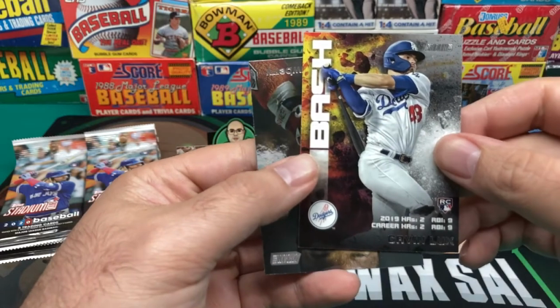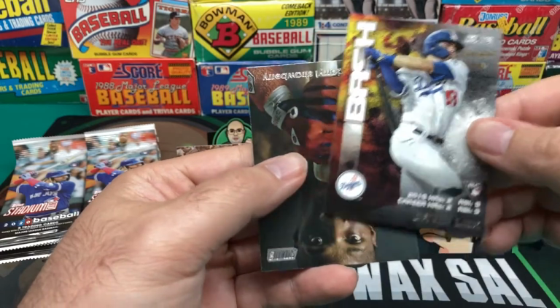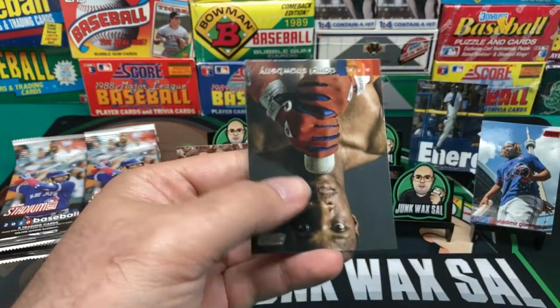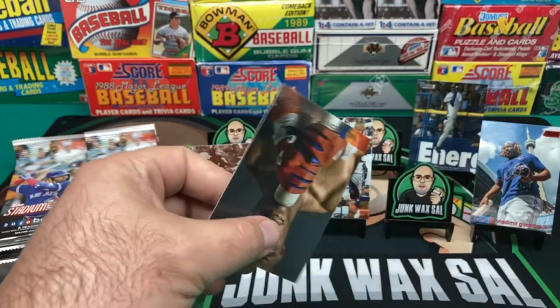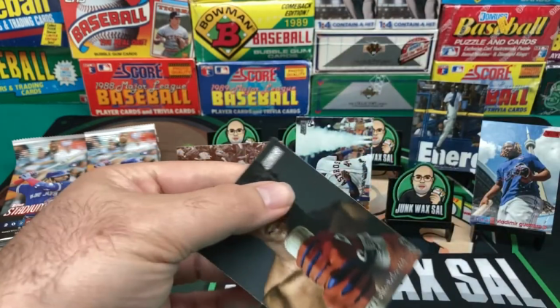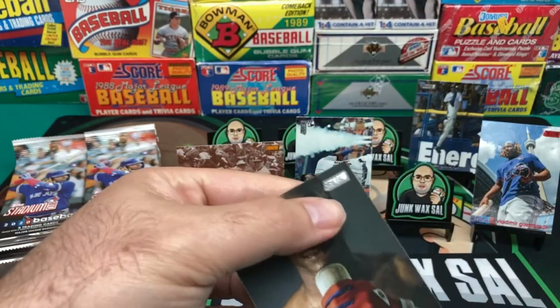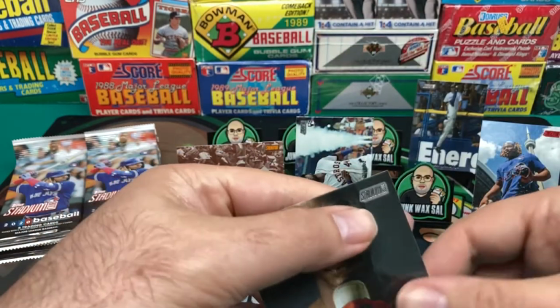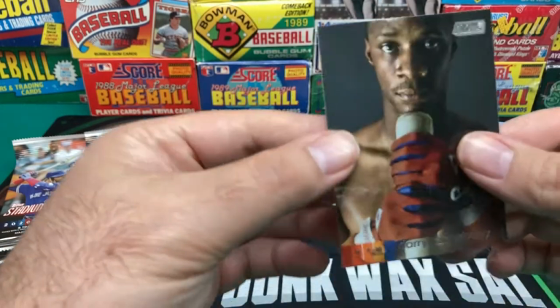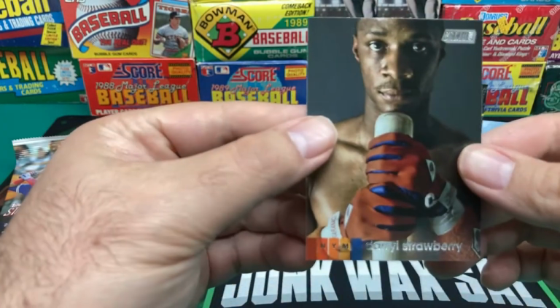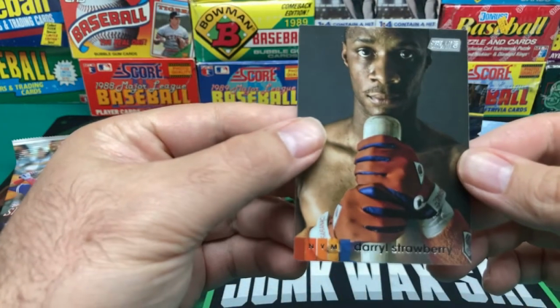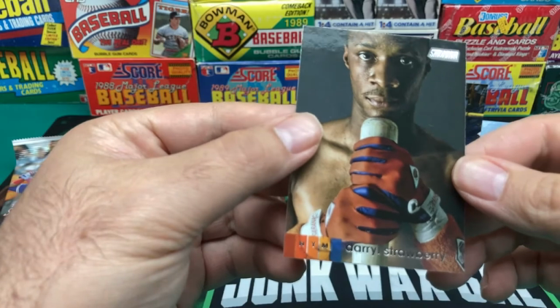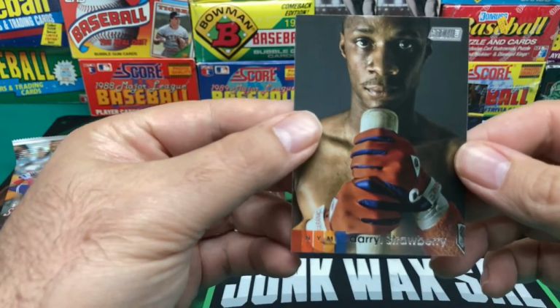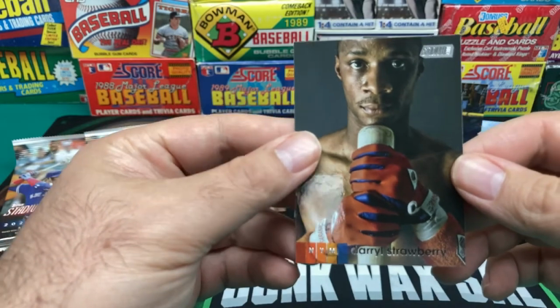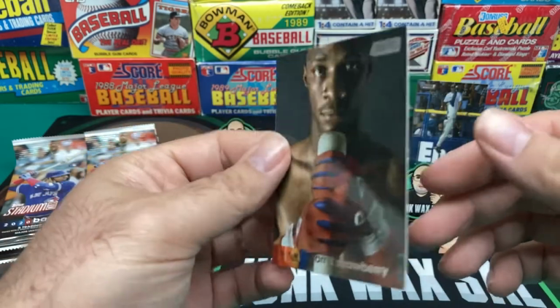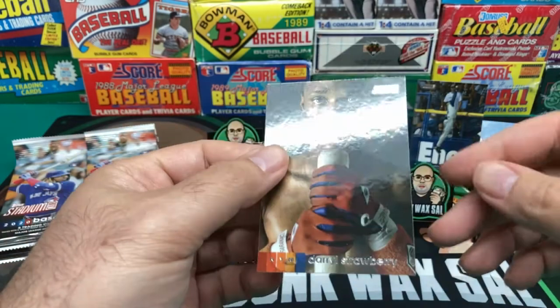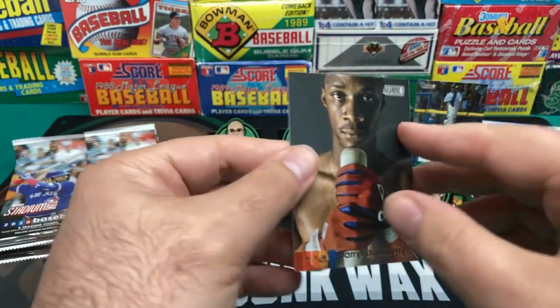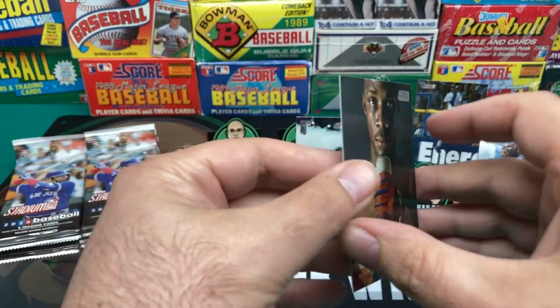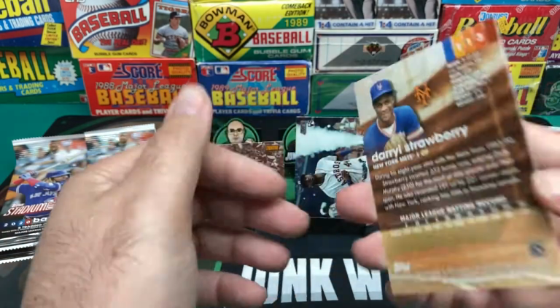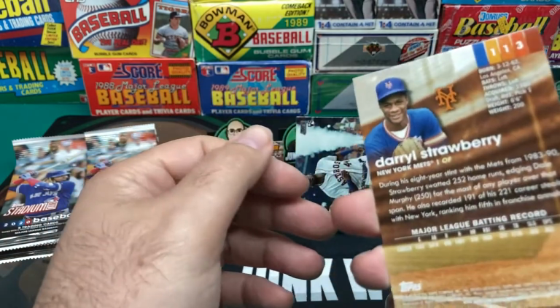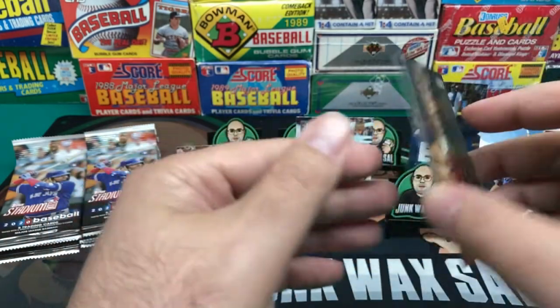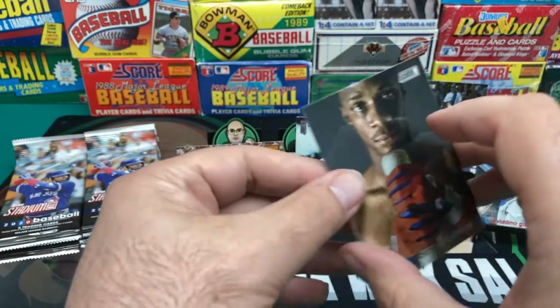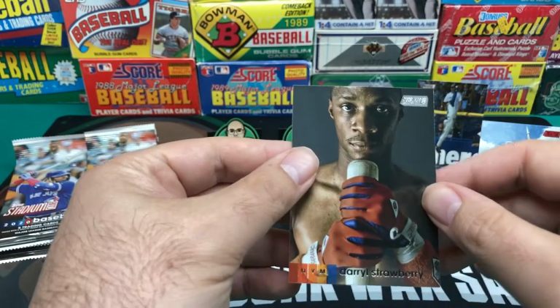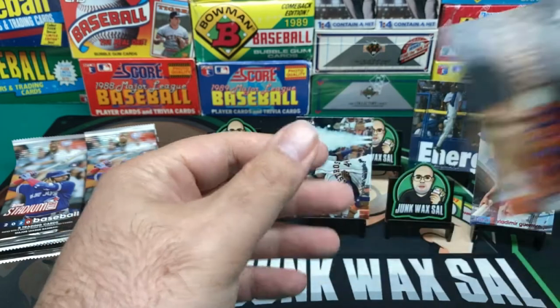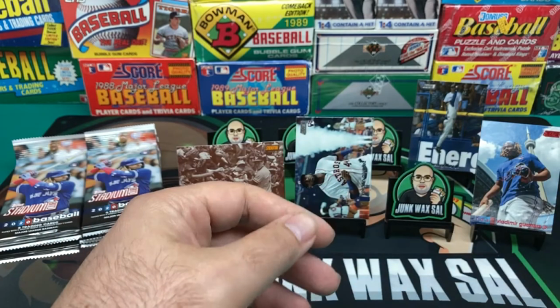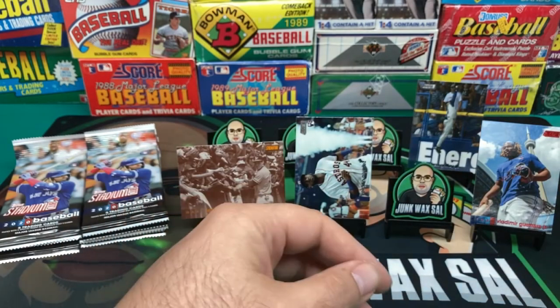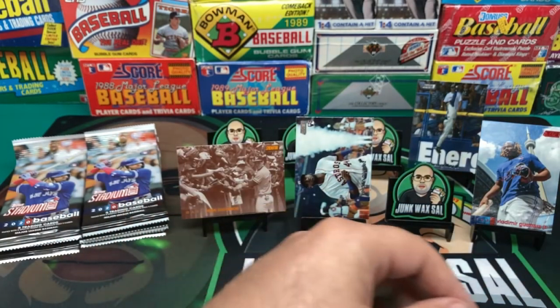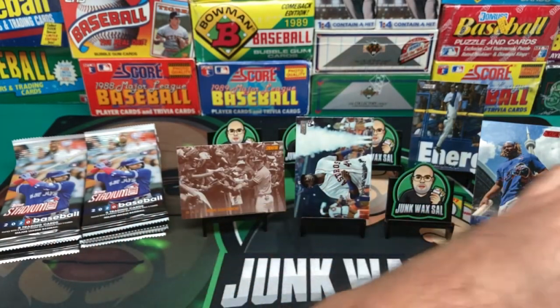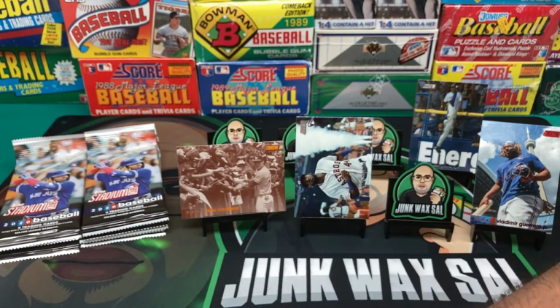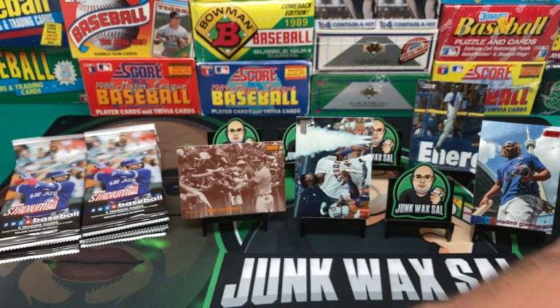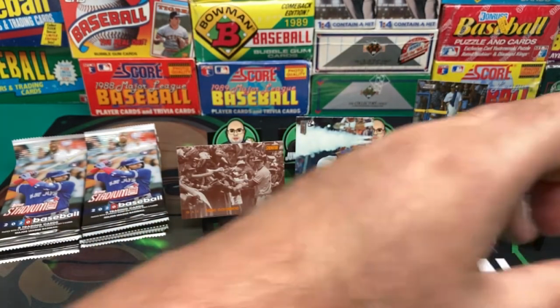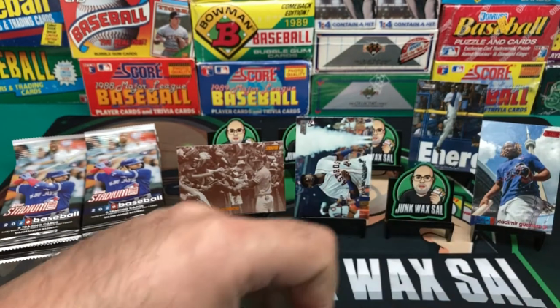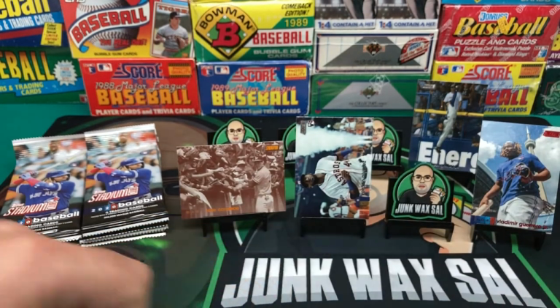Burnin' Bash. And we got Darryl Strawberry — interesting looking card. I'm waiting to see a Darryl Strawberry with a crack pipe or something.